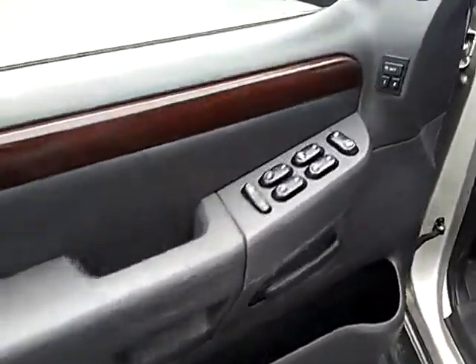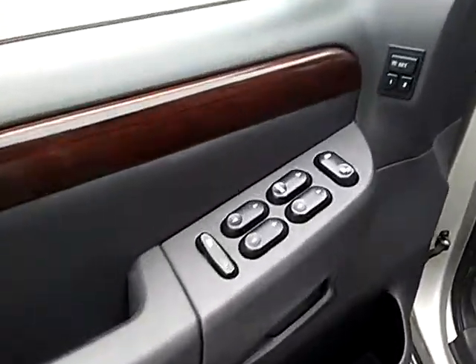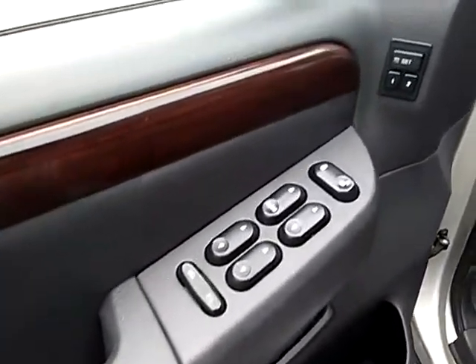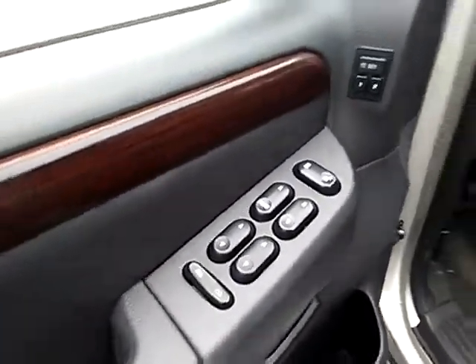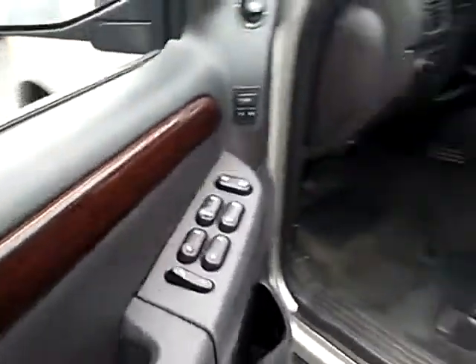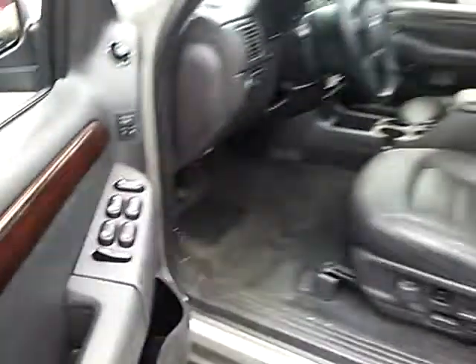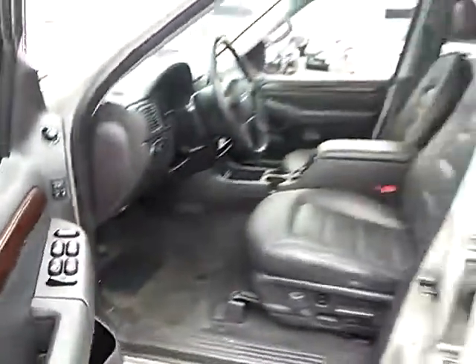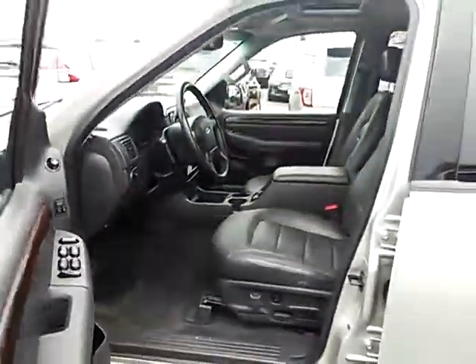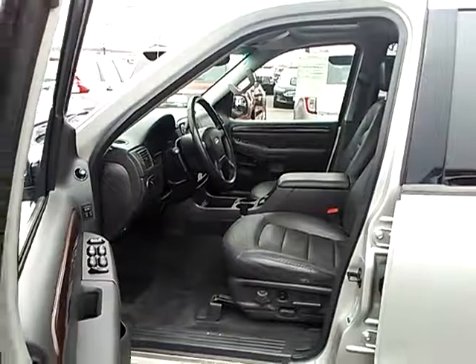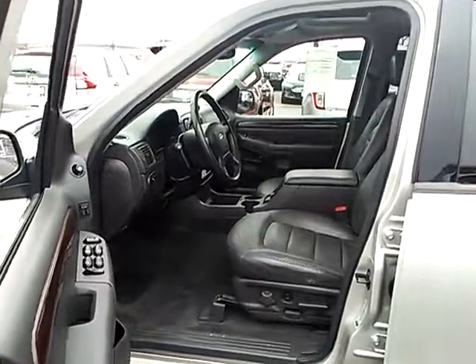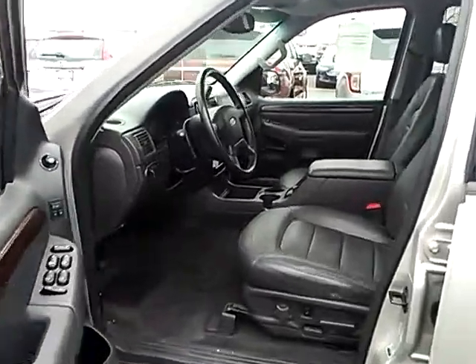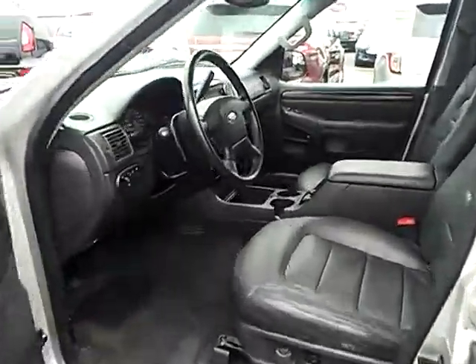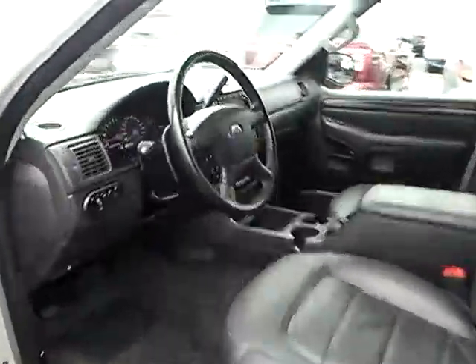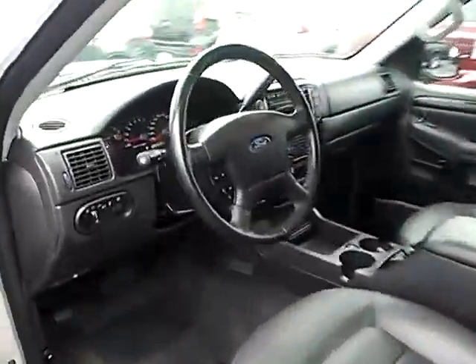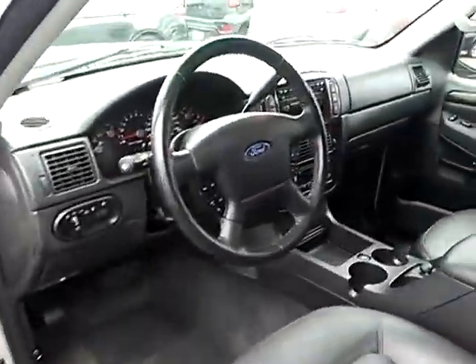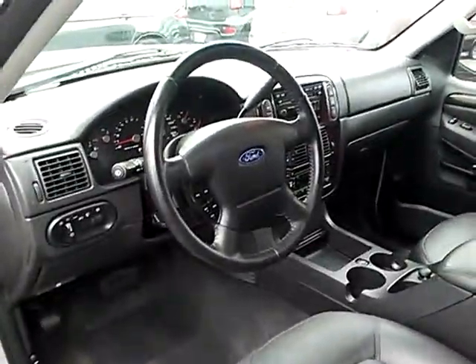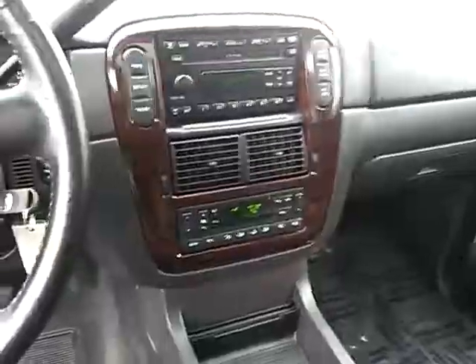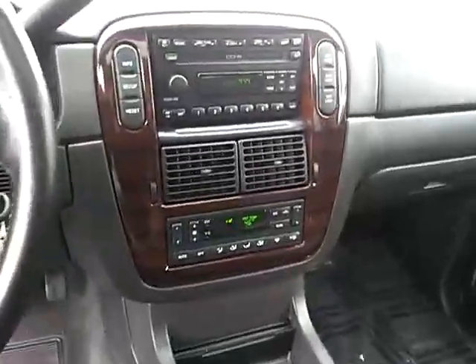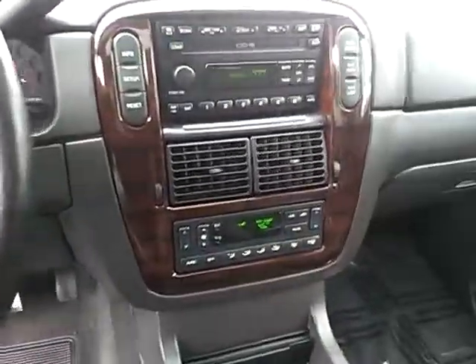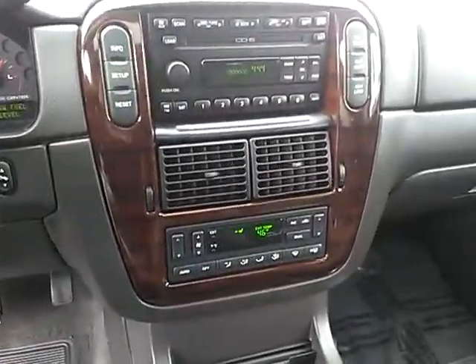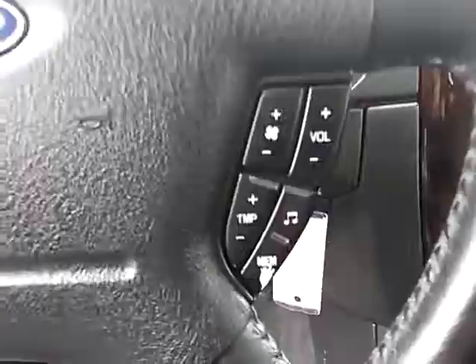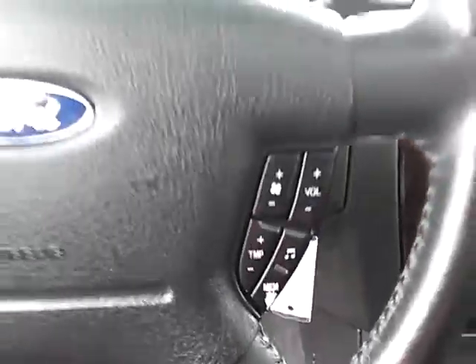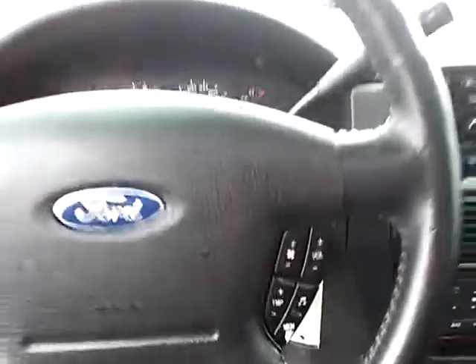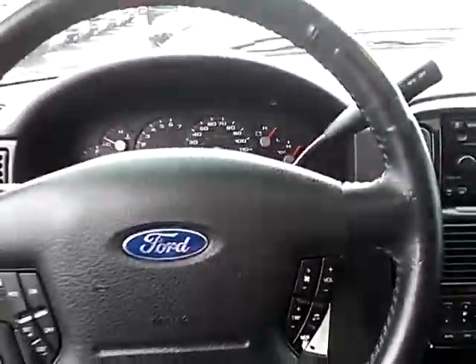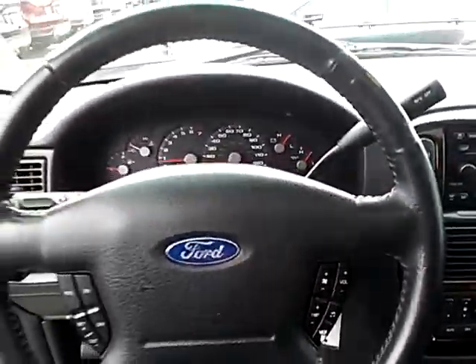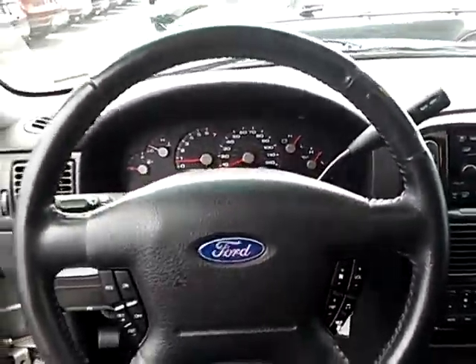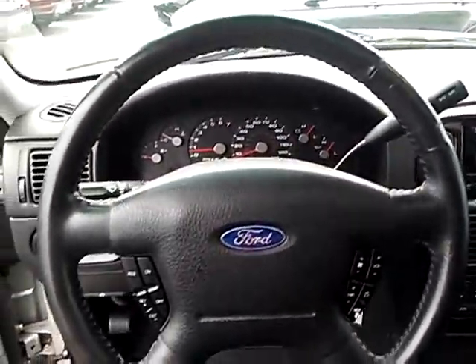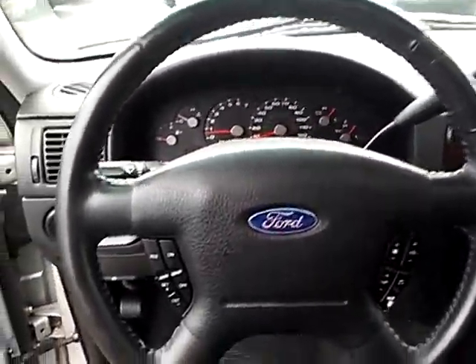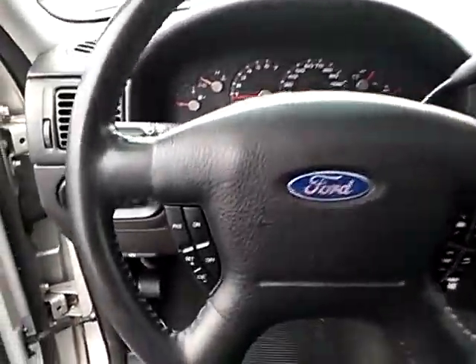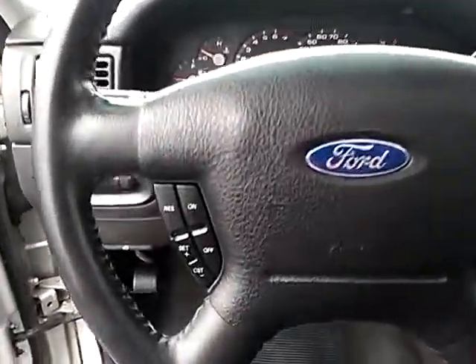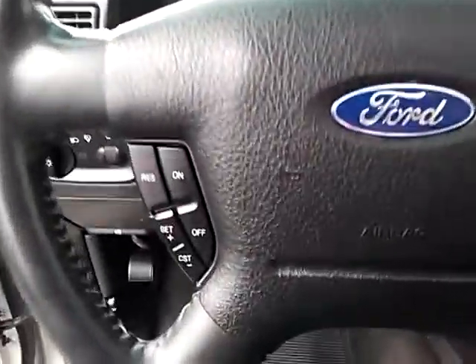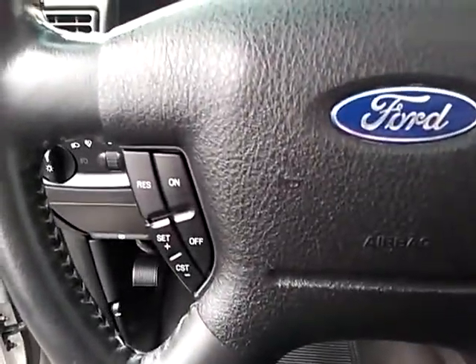Power passenger seat, anti-lock braking system, CD changer, running boards, four-wheel drive, air conditioning, power steering, home link, garage door opener, floor mats, cruise control.